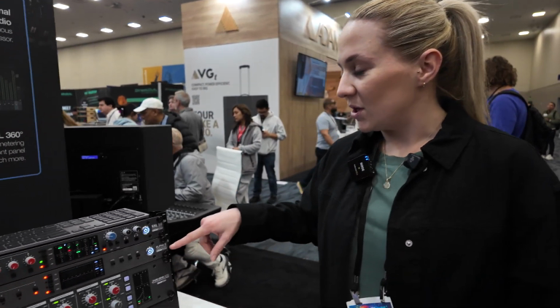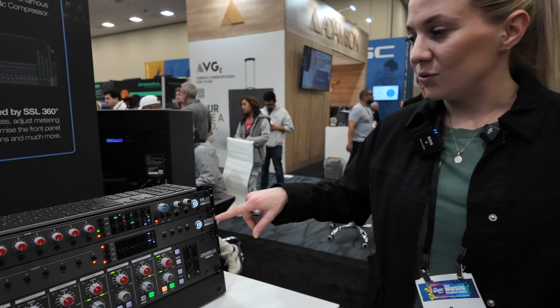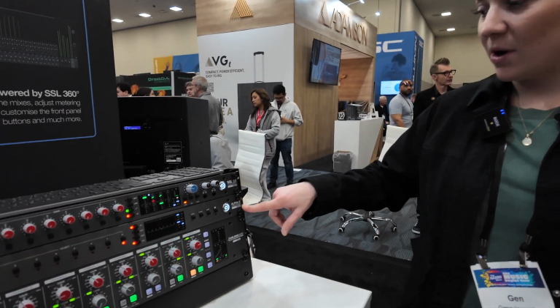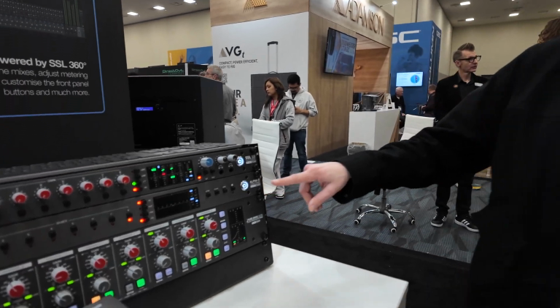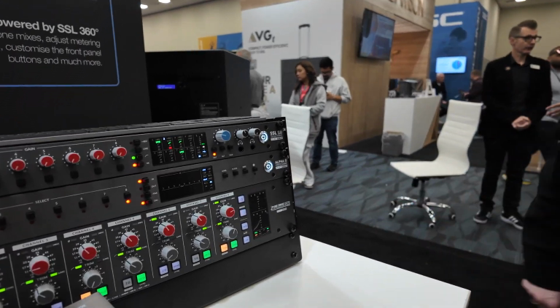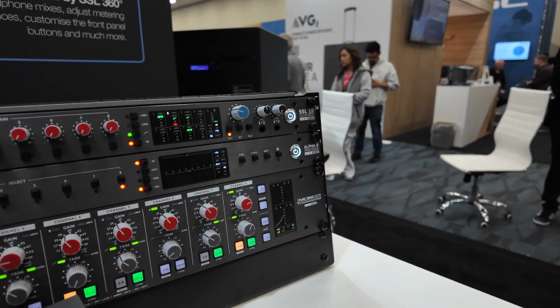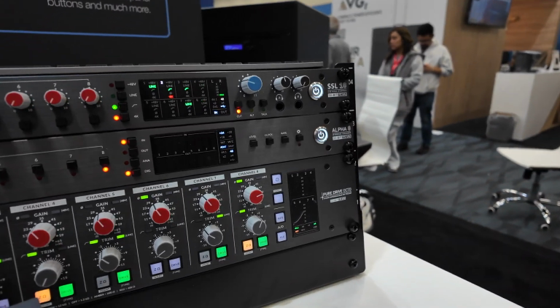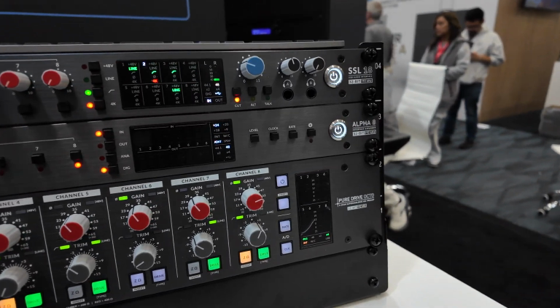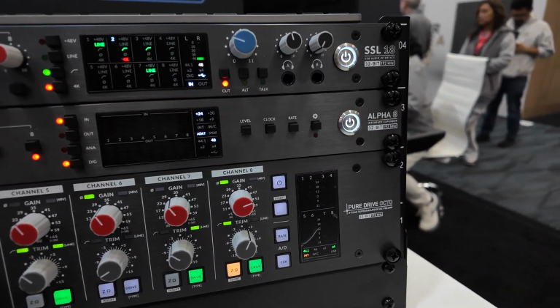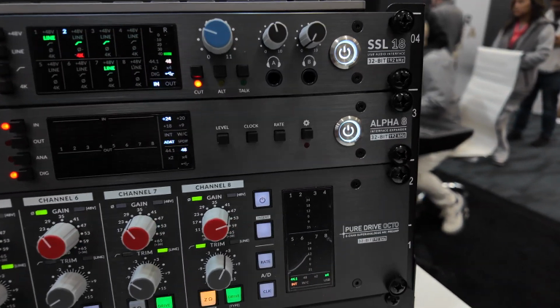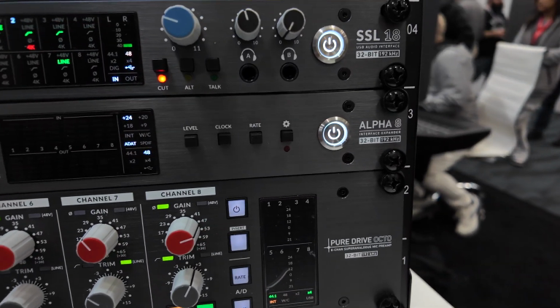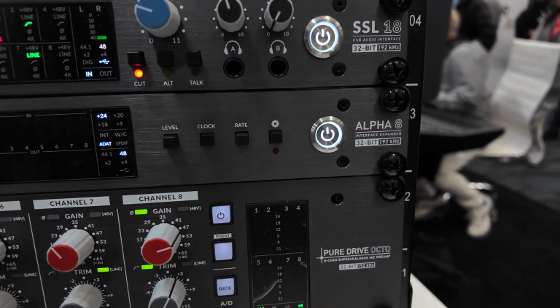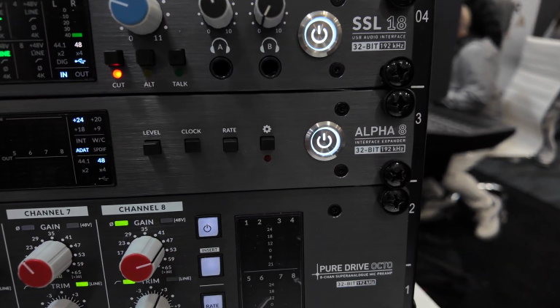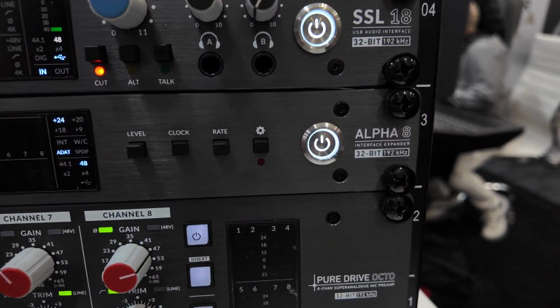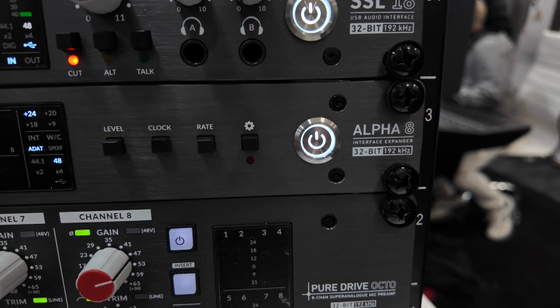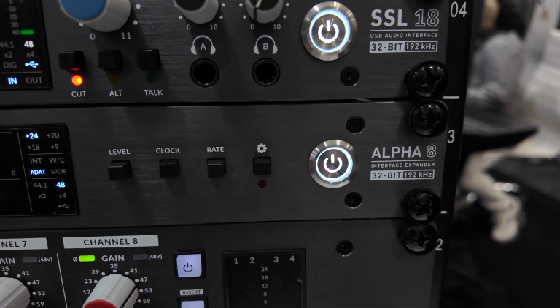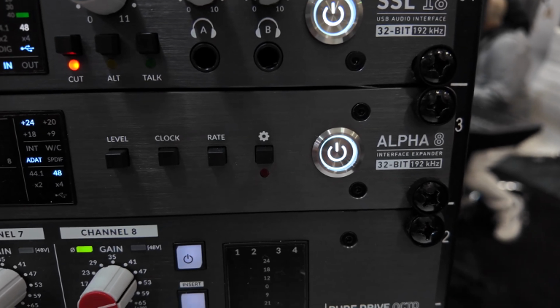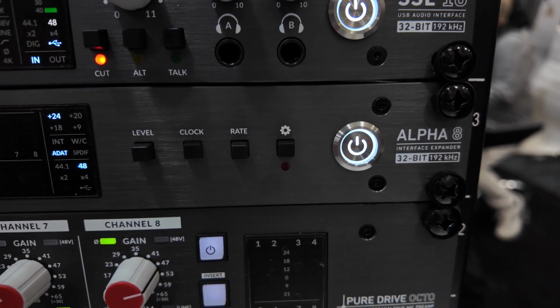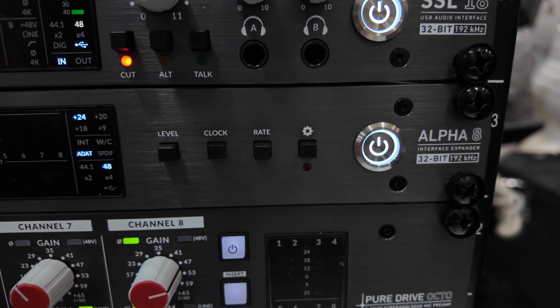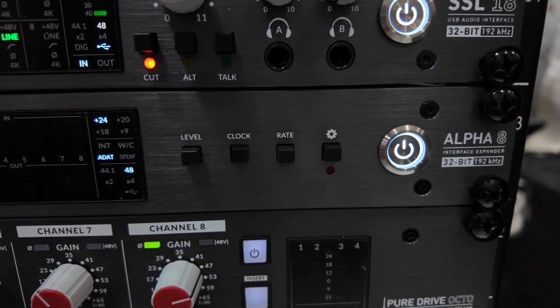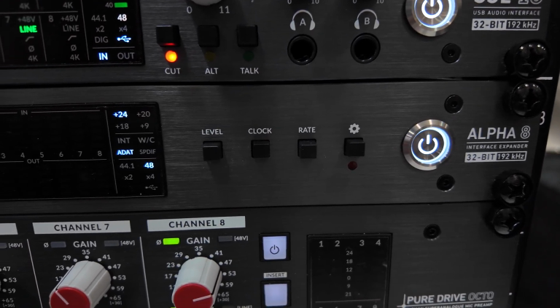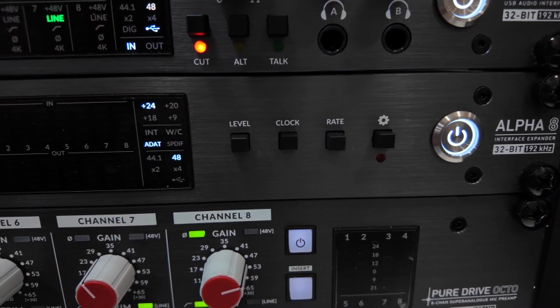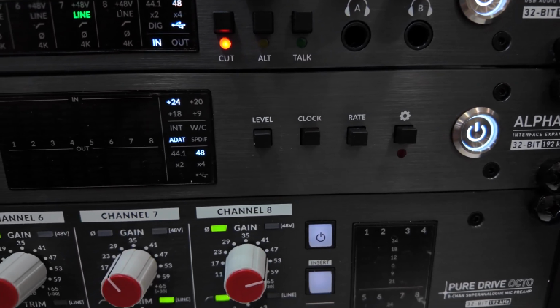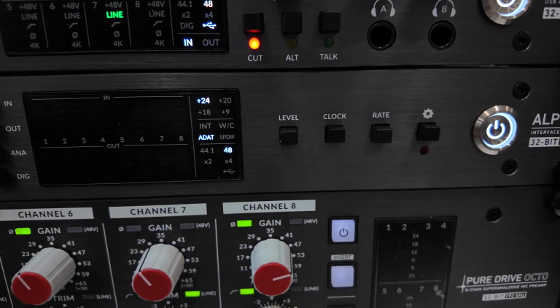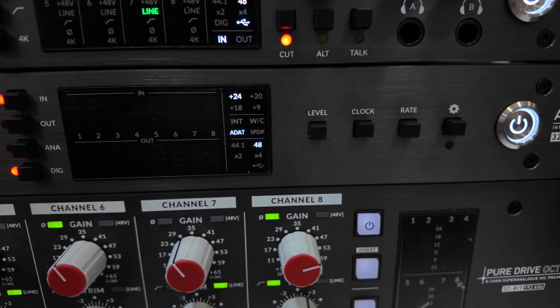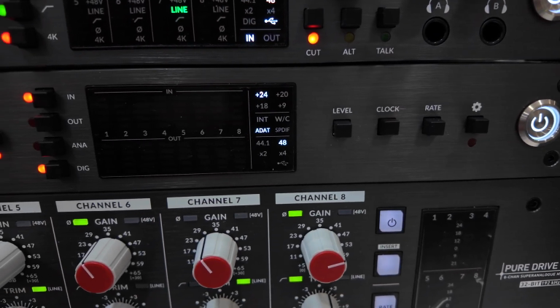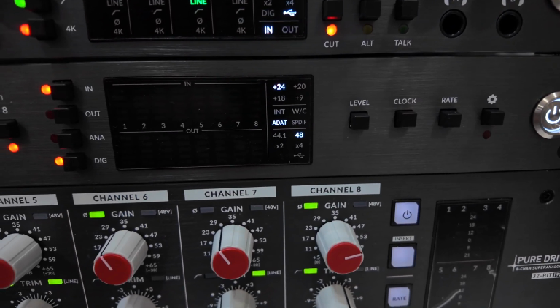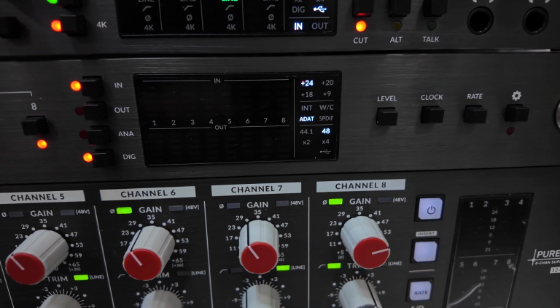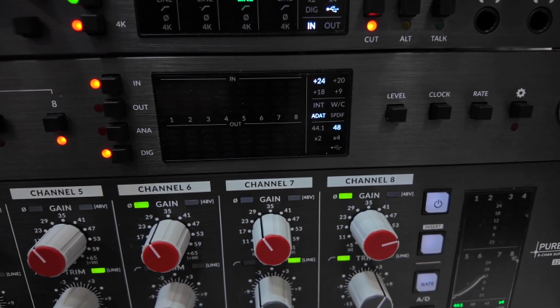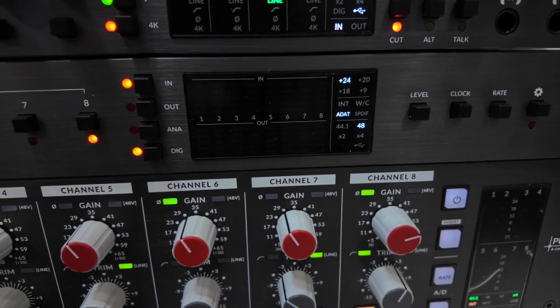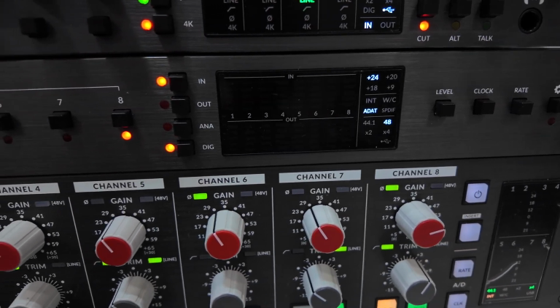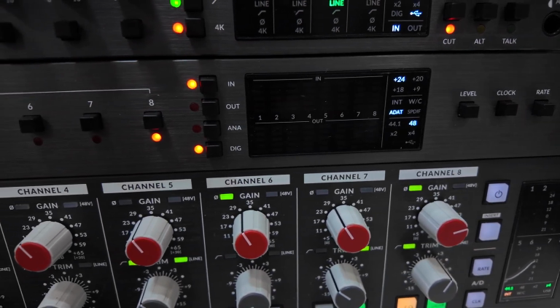I'd also like to talk about the Alpha 8. This is an interface expander — essentially a converter — and it's a way to increase your I/O count without losing quality.